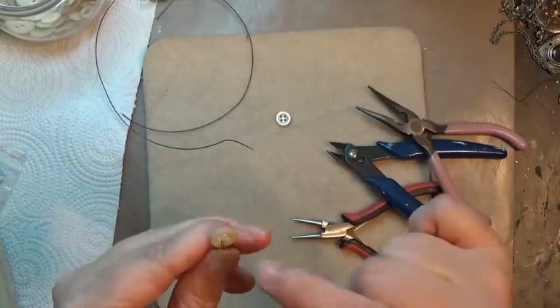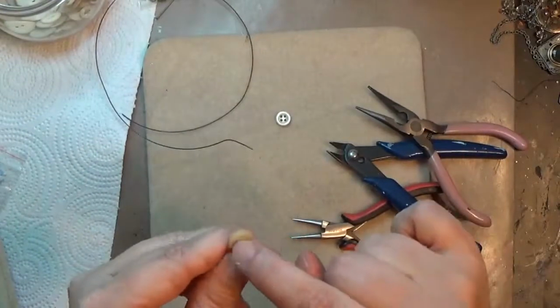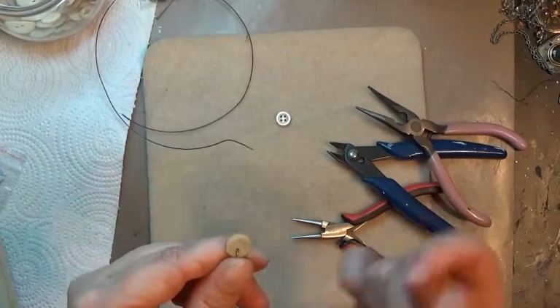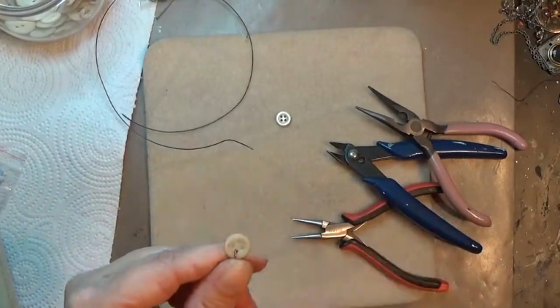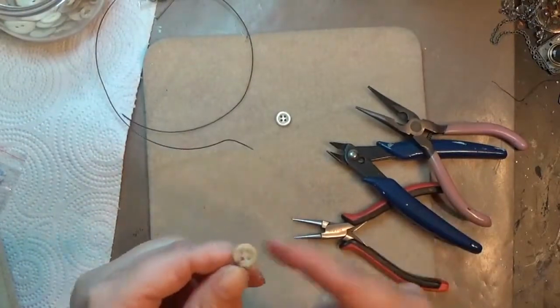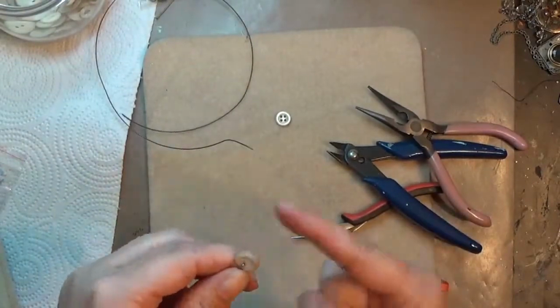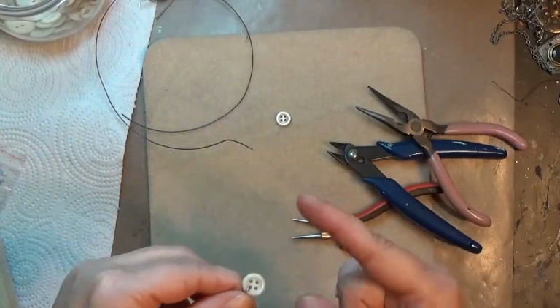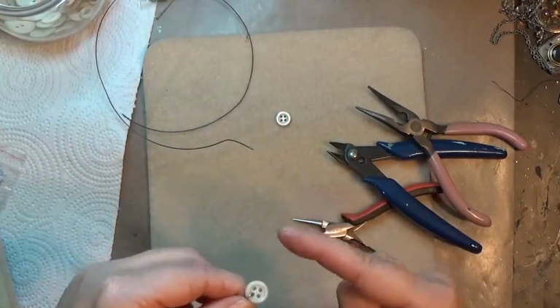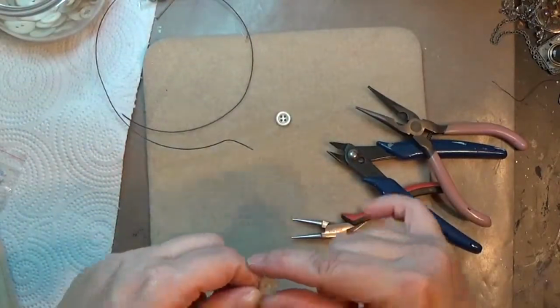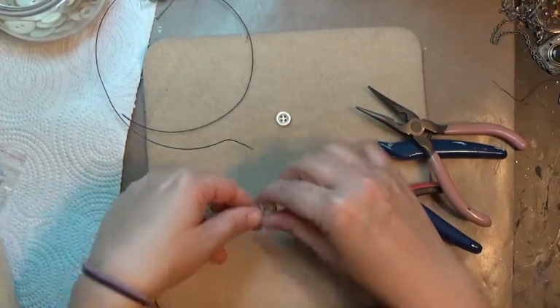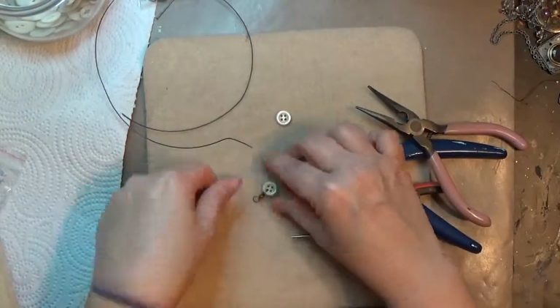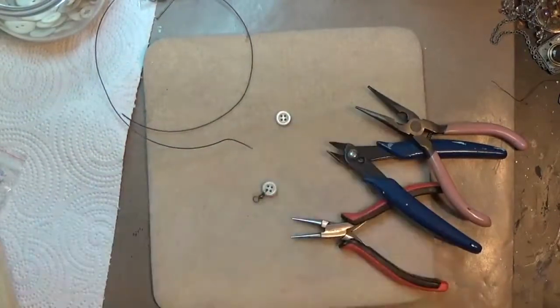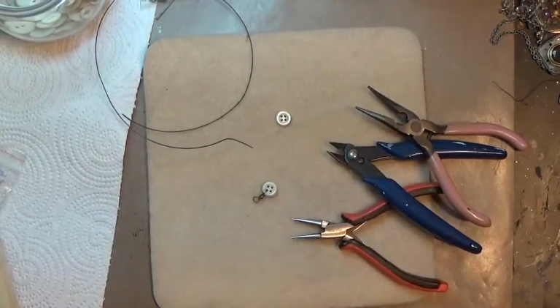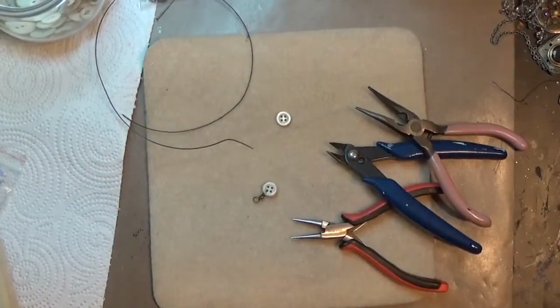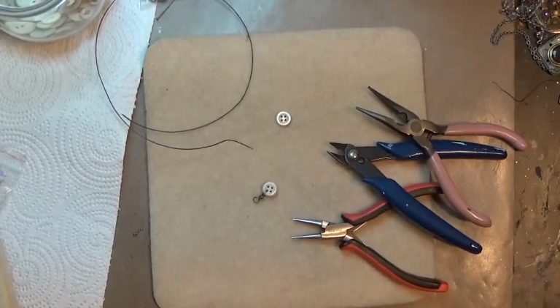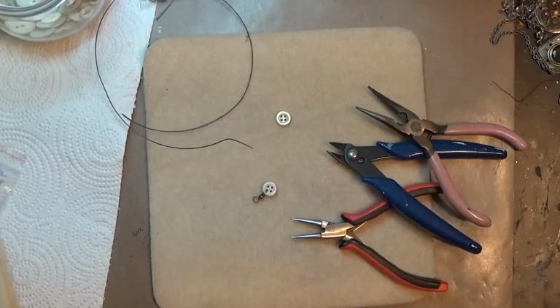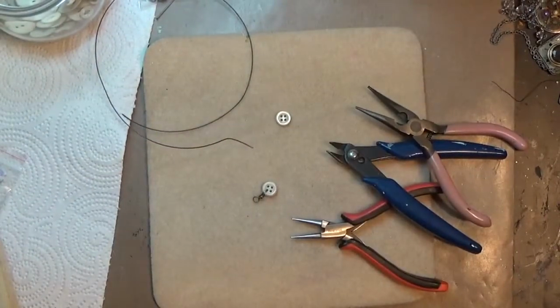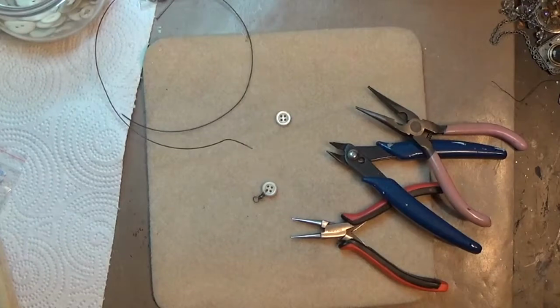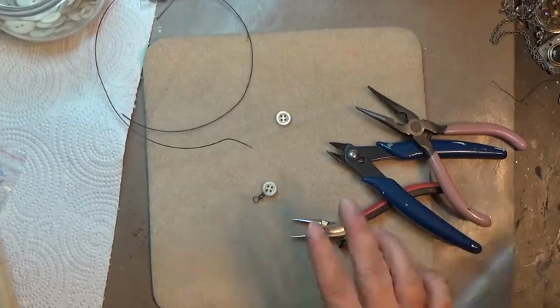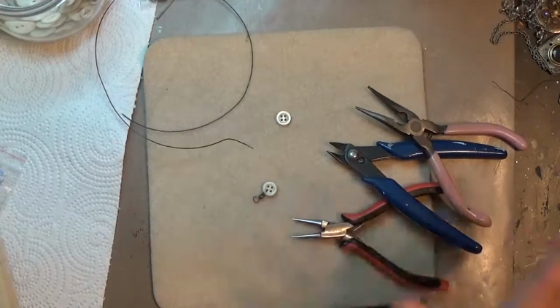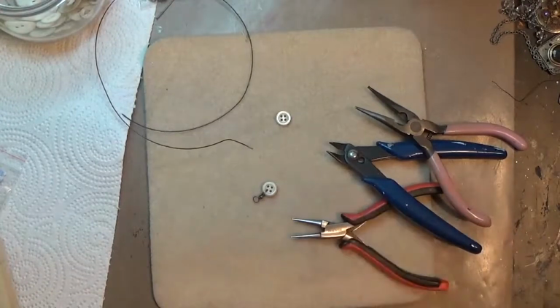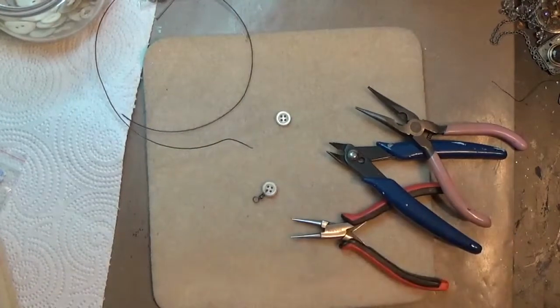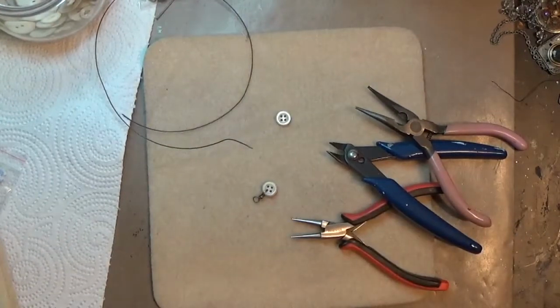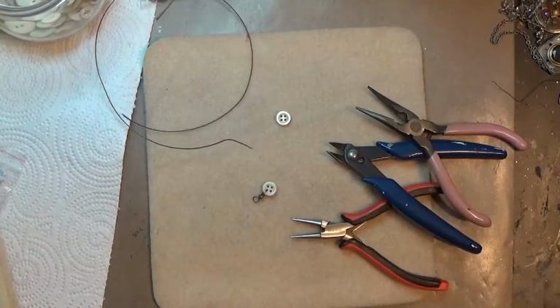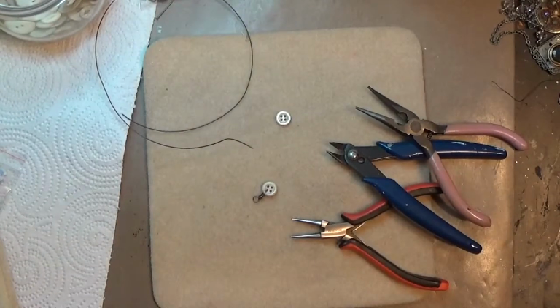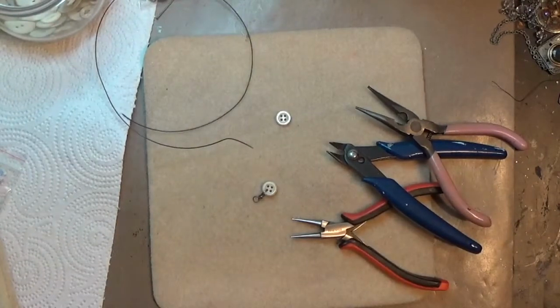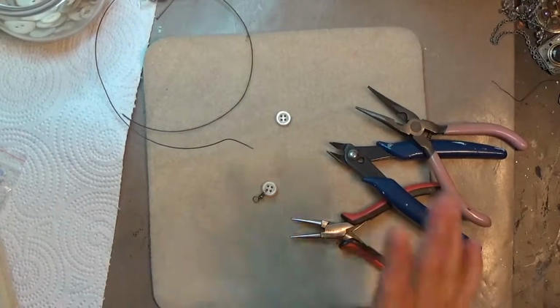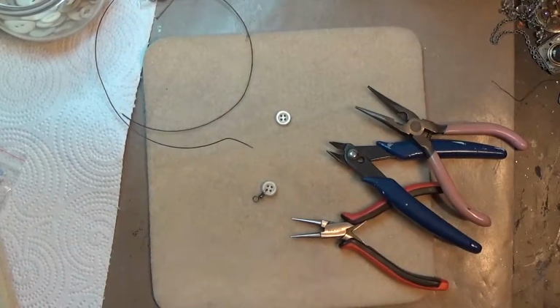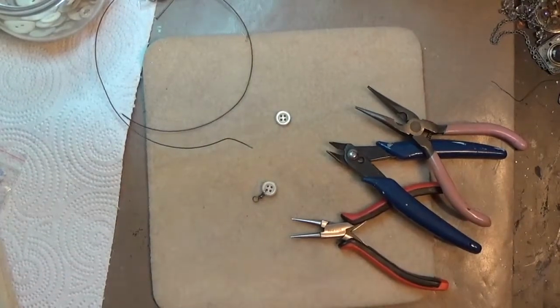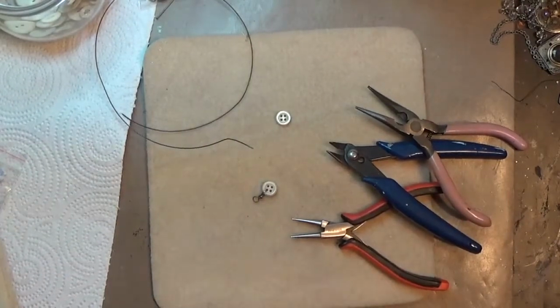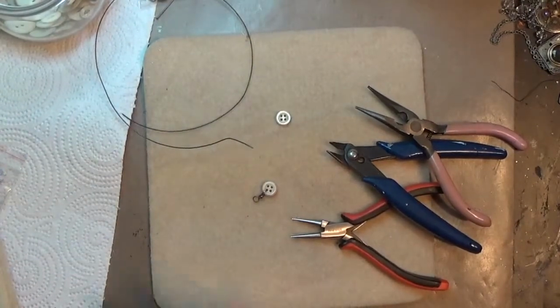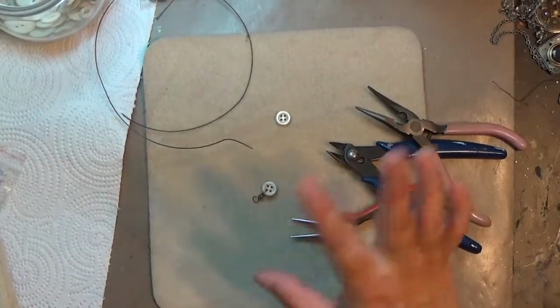I will repeat it on the other side to make that one connector to incorporate into my jewelry. If you have any questions please let me know, and thank you for watching — bye!